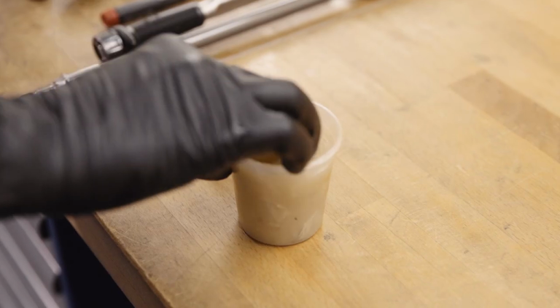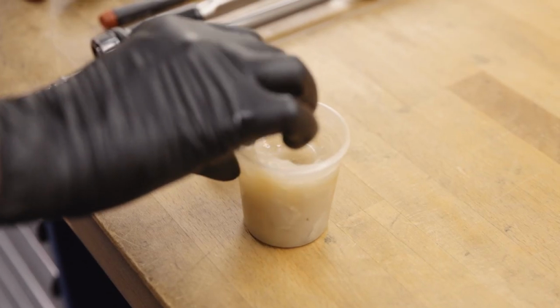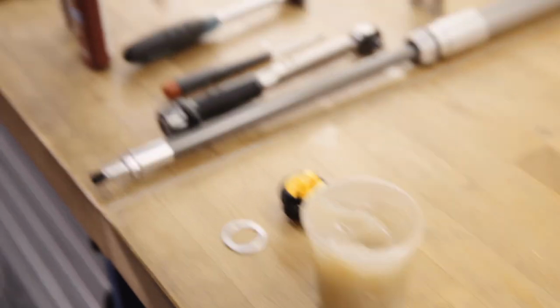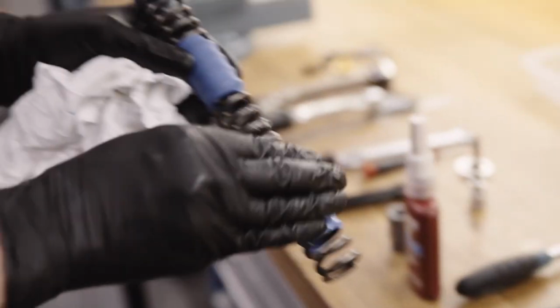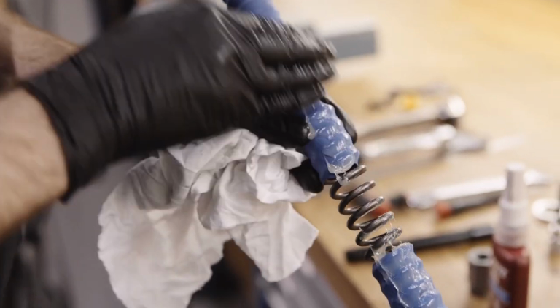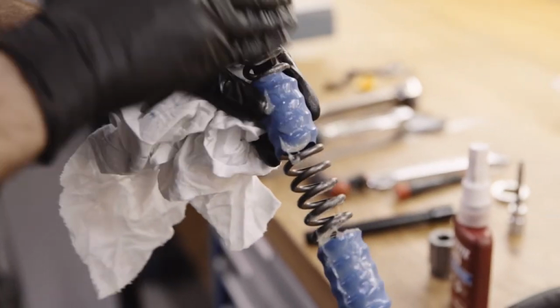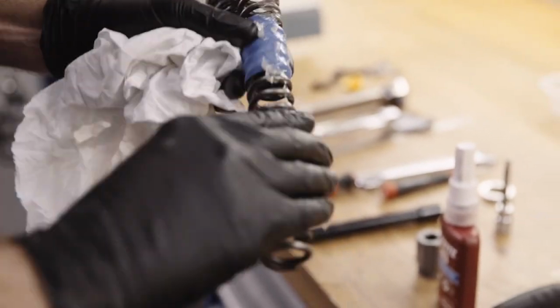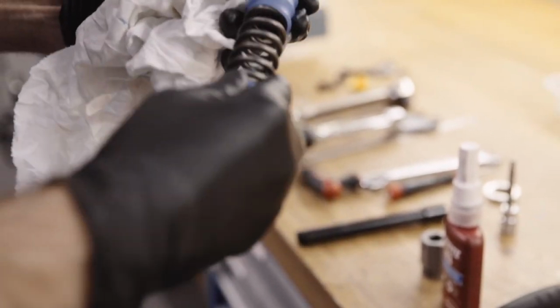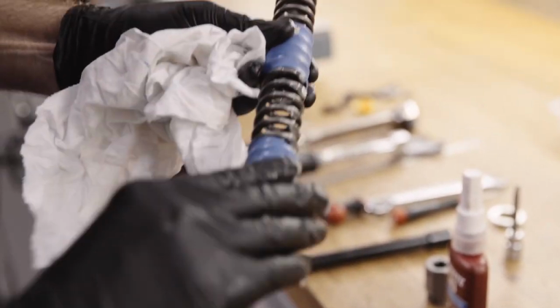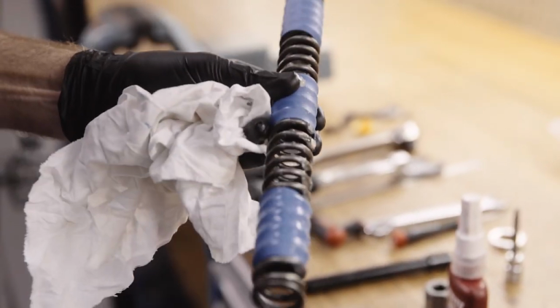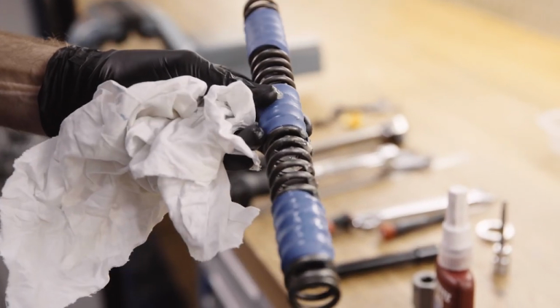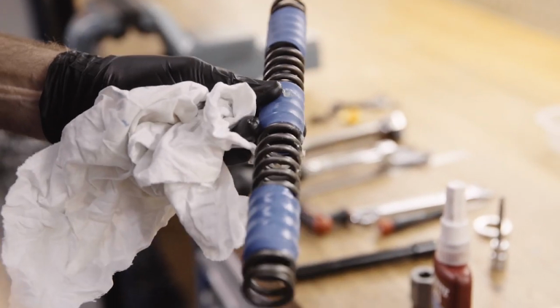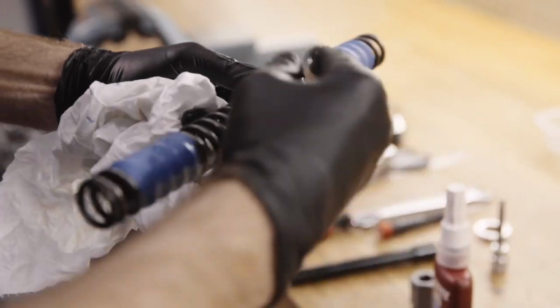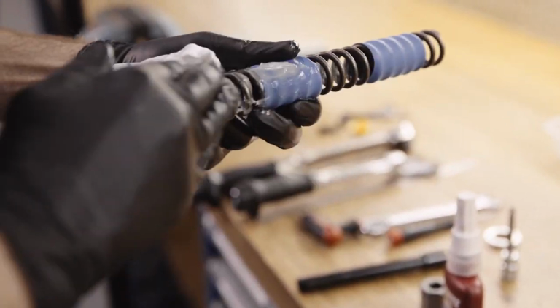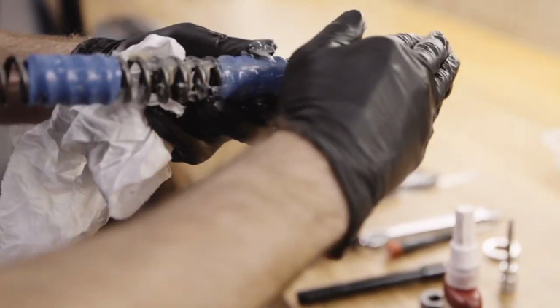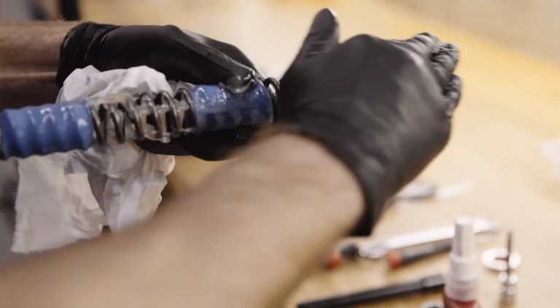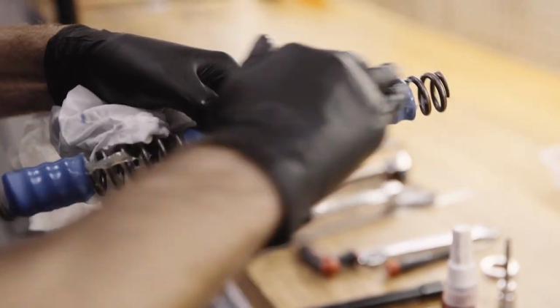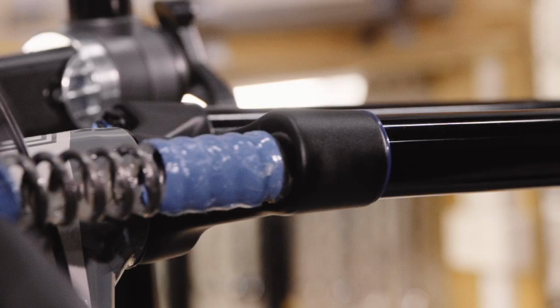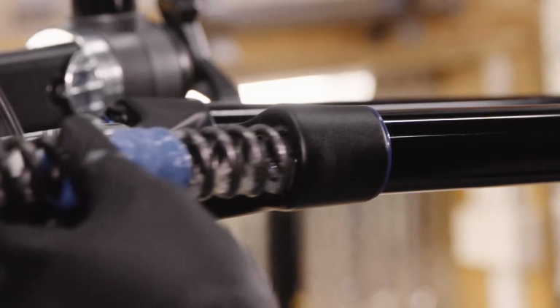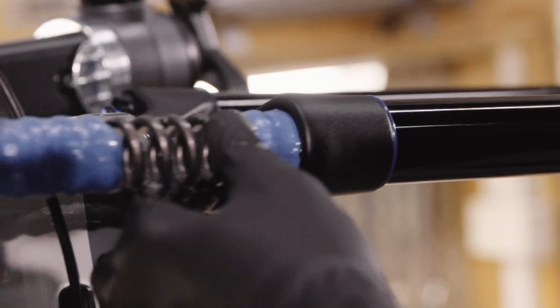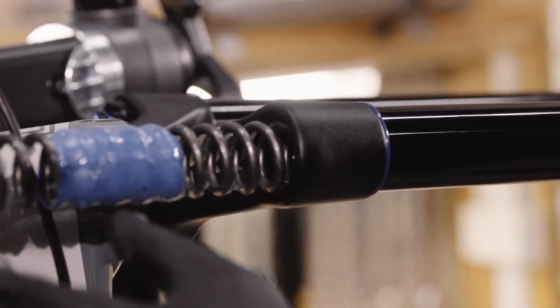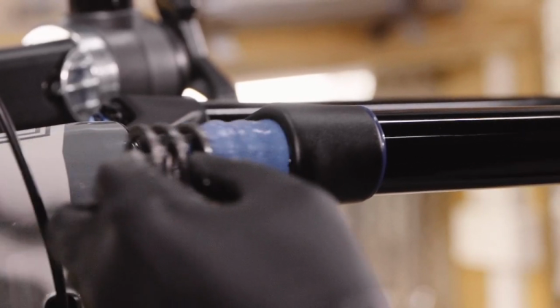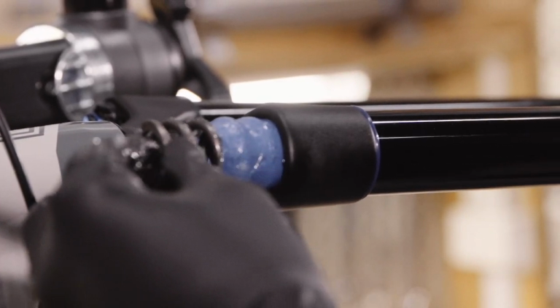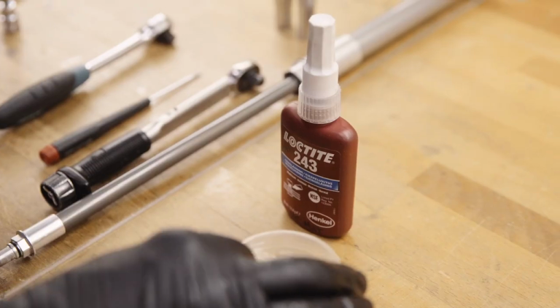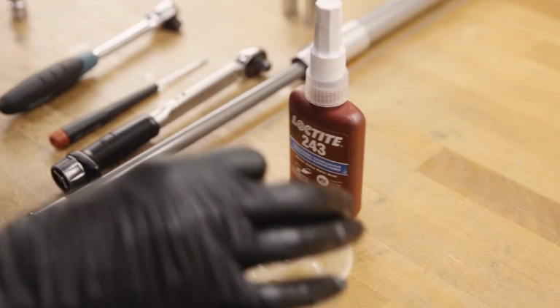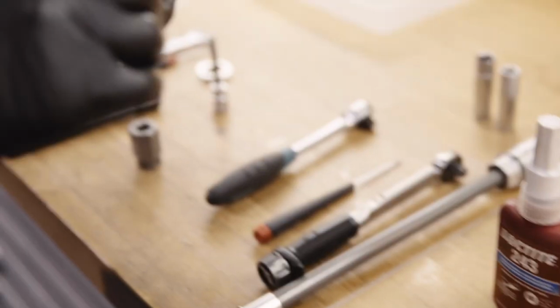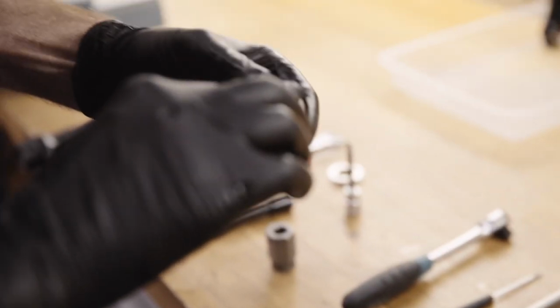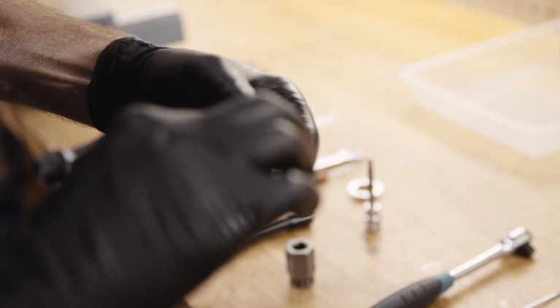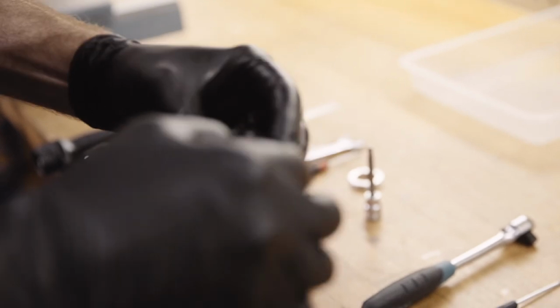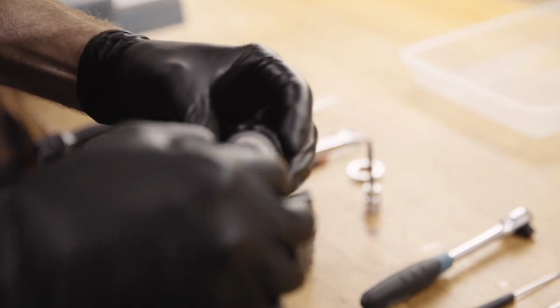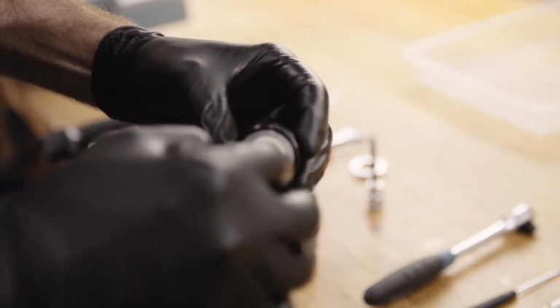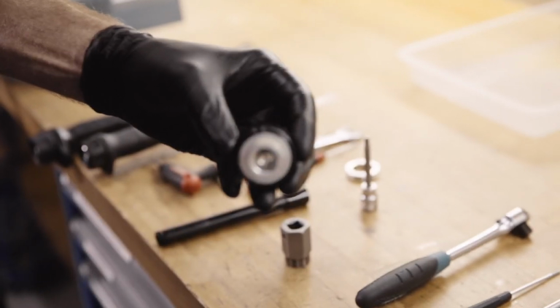Grease the spring generously with functional grease. Insert the spring. Now add a touch of grease to the top cap to make the washer stick to the underside.